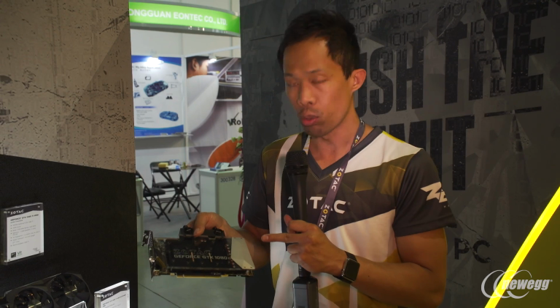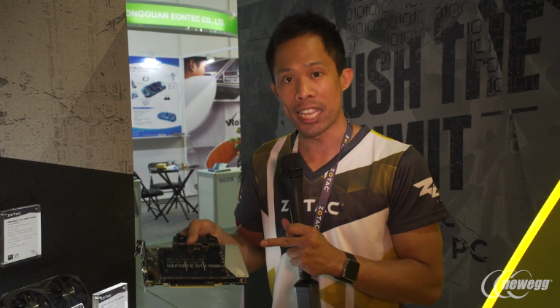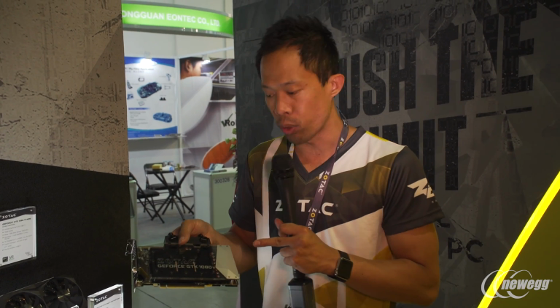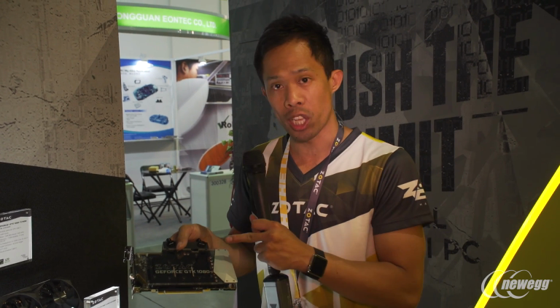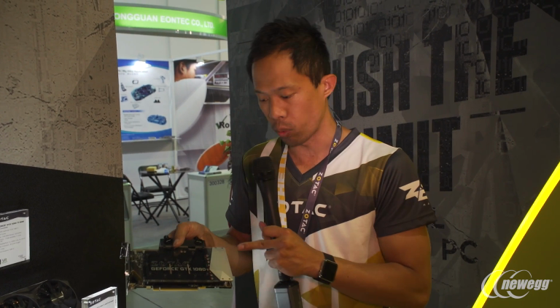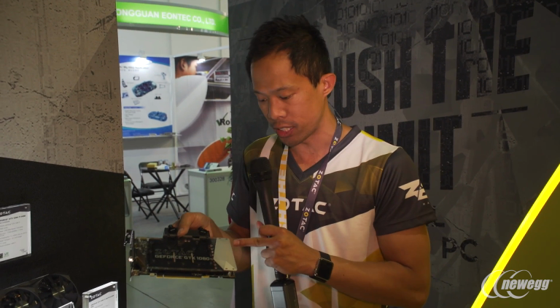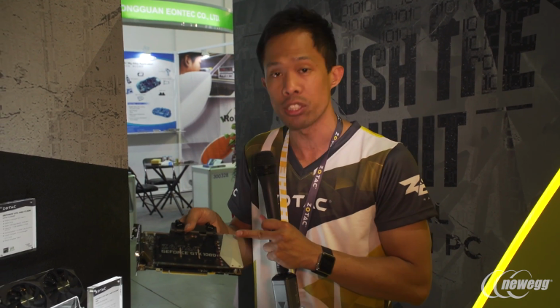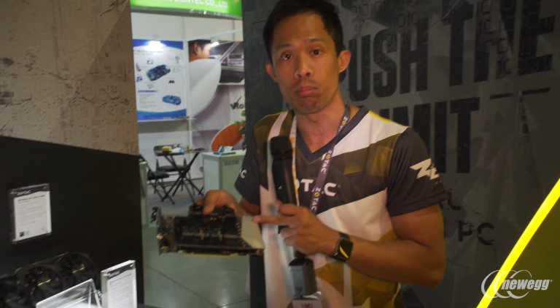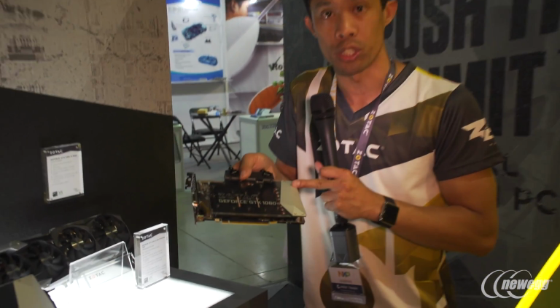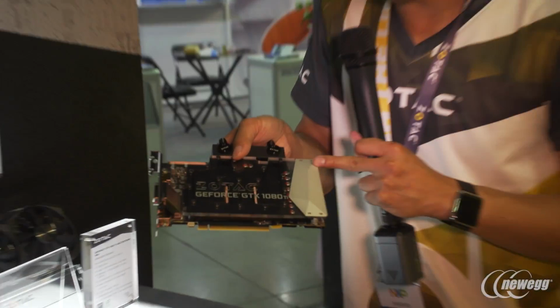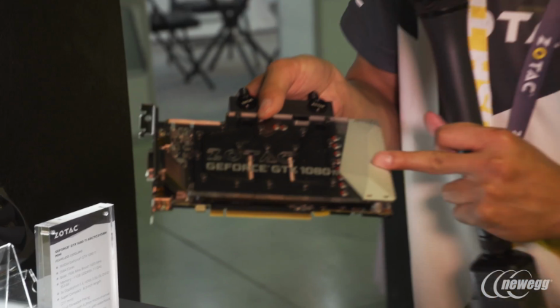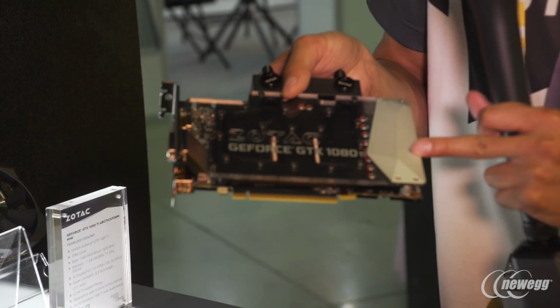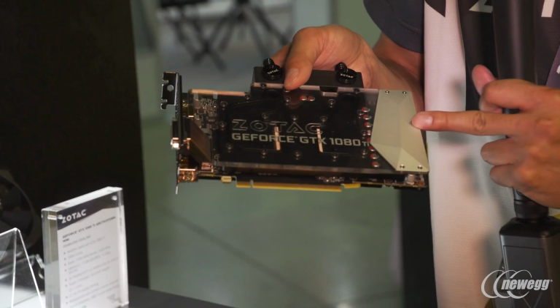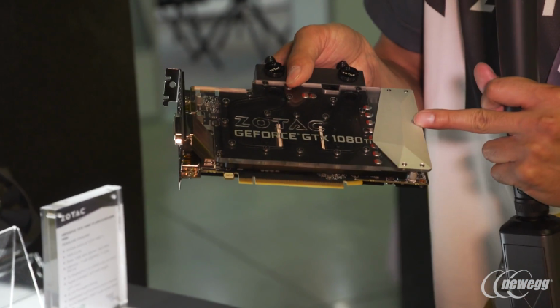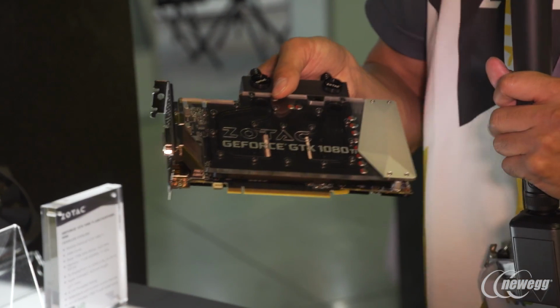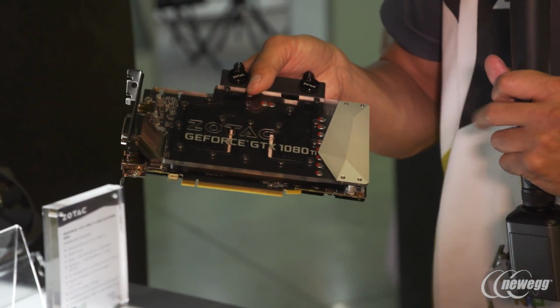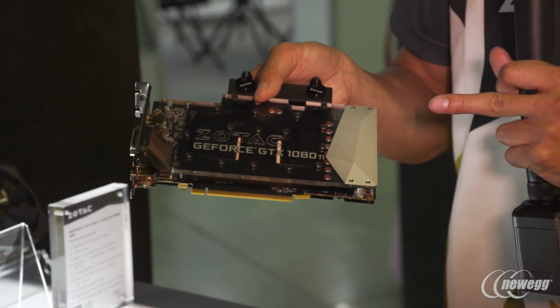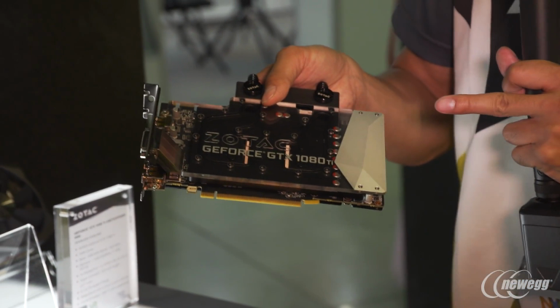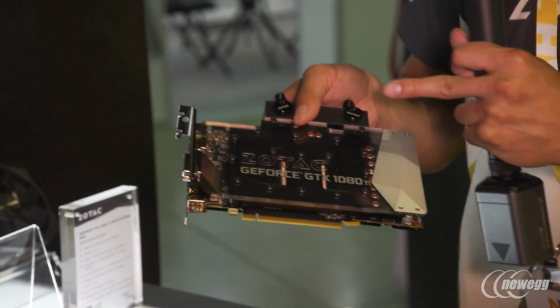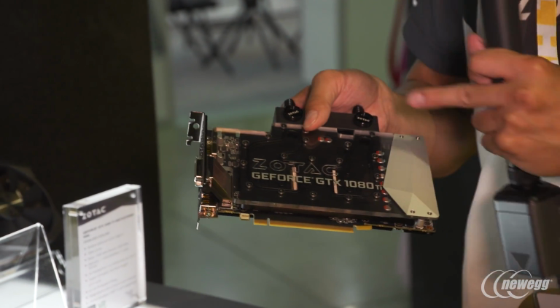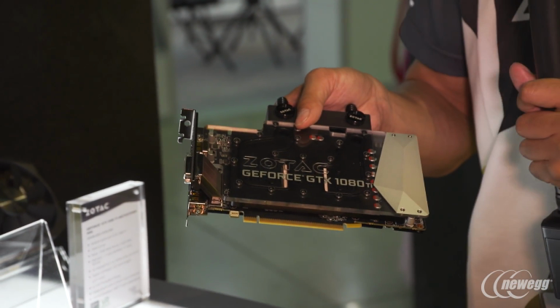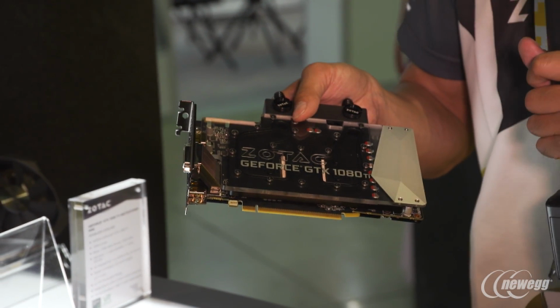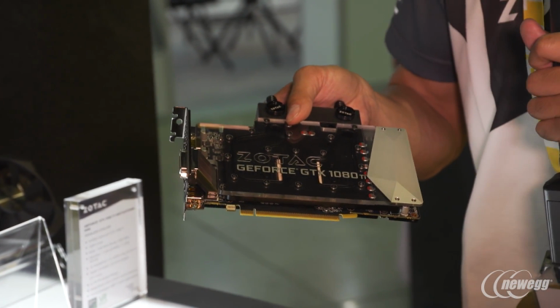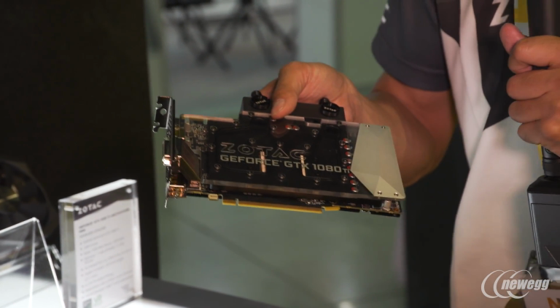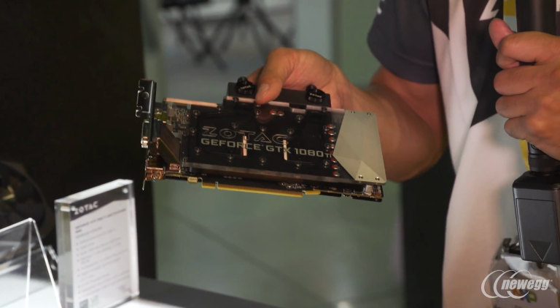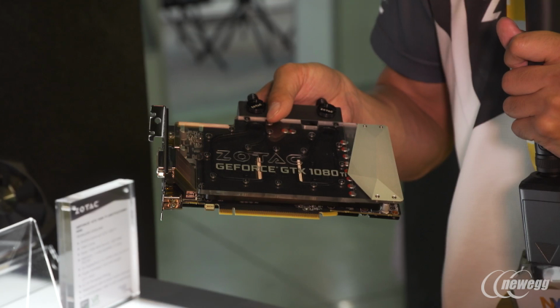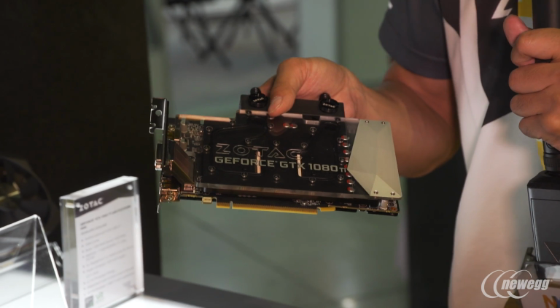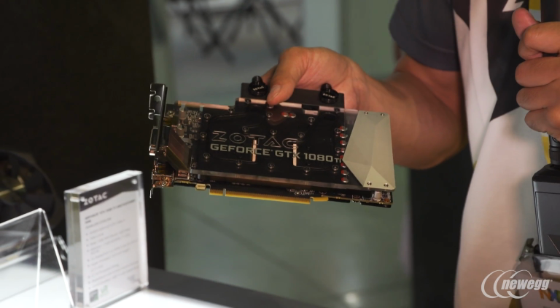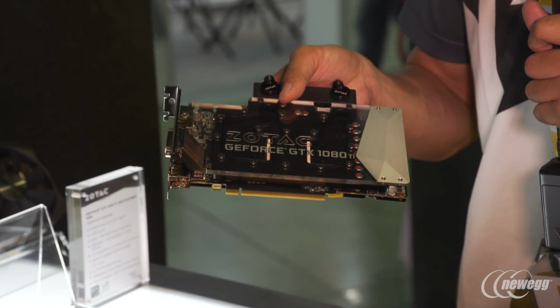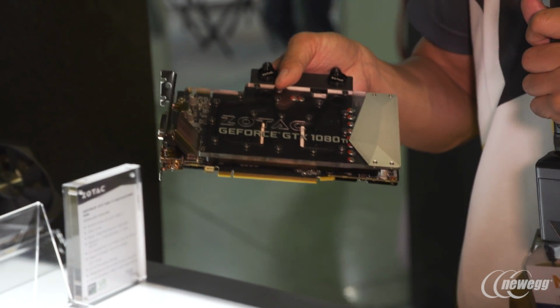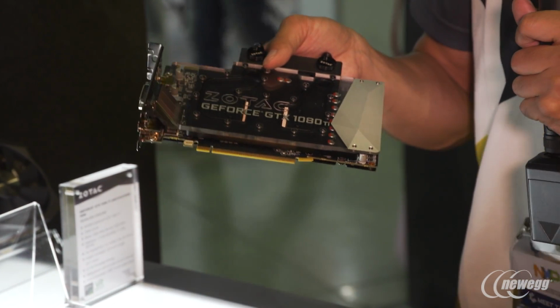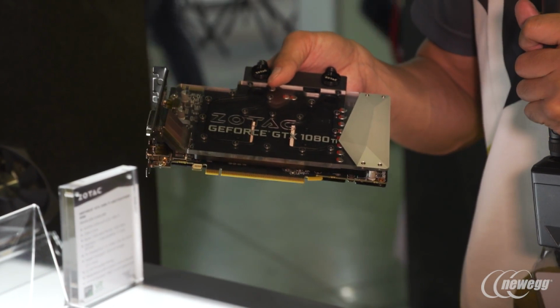We have a nice acrylic top where there's an LED module right under this metal plate here, and it's going to be lit across the board in a nice white color — also a neutral color.